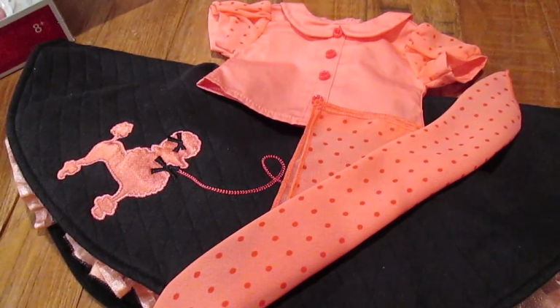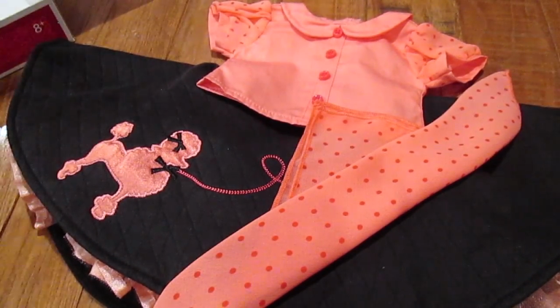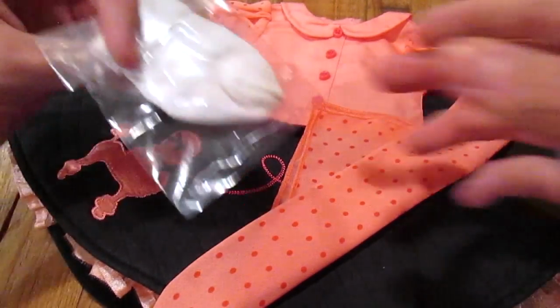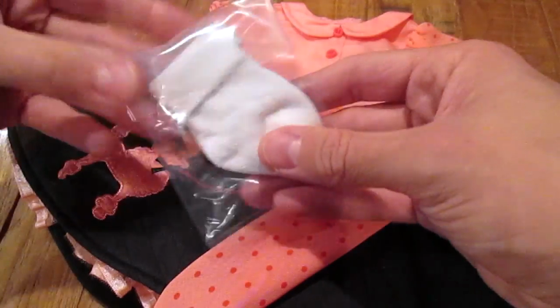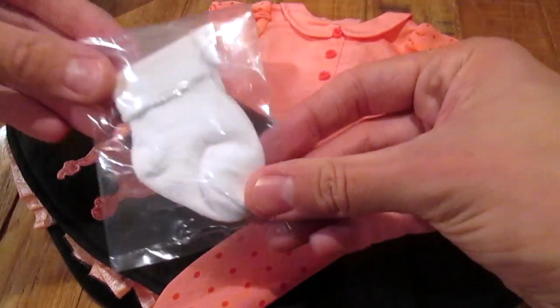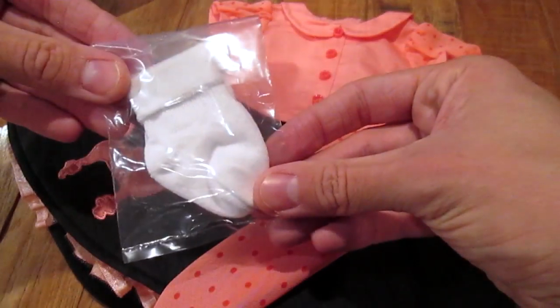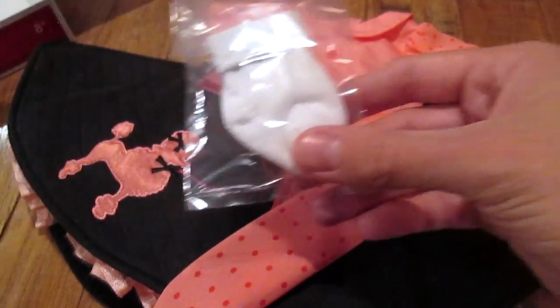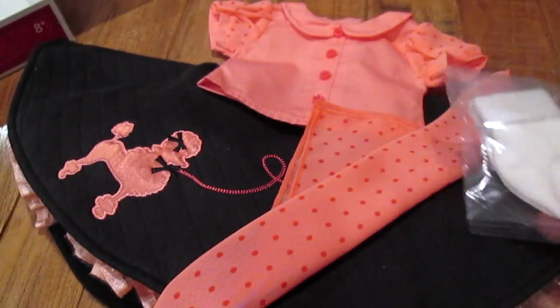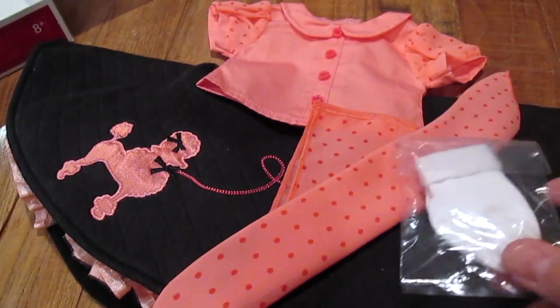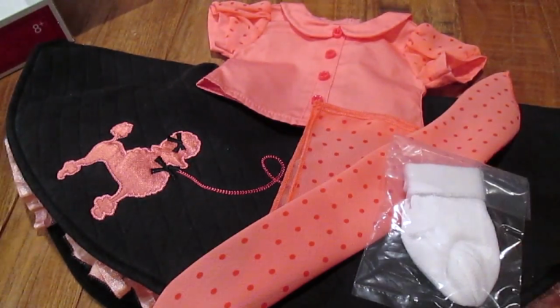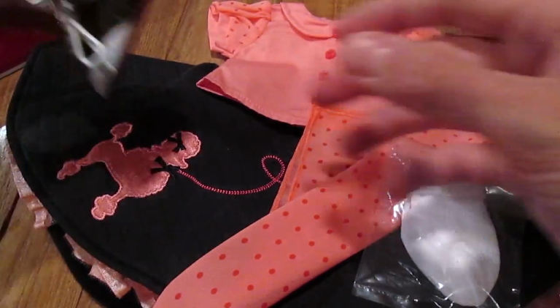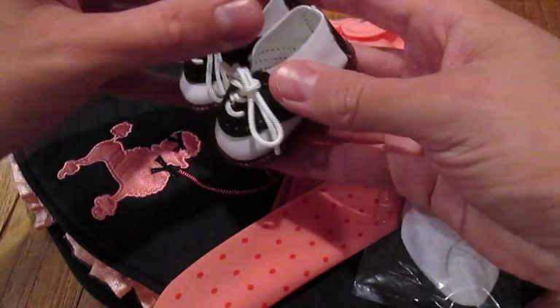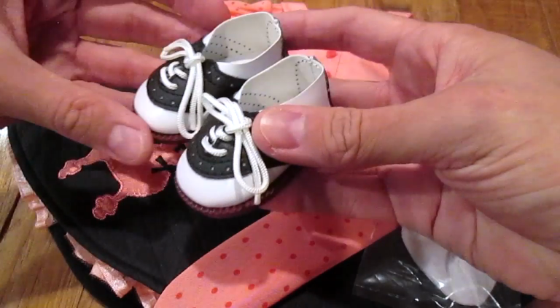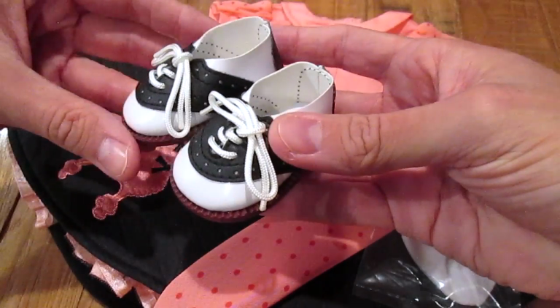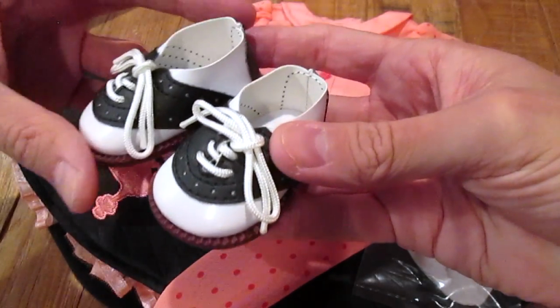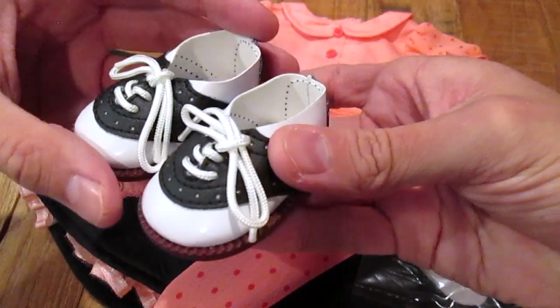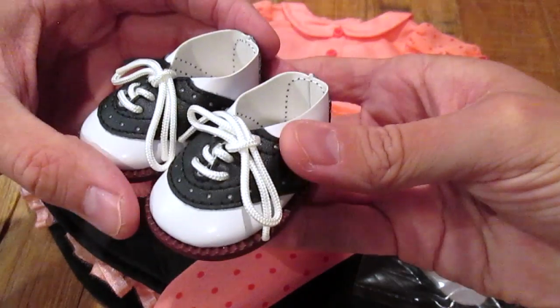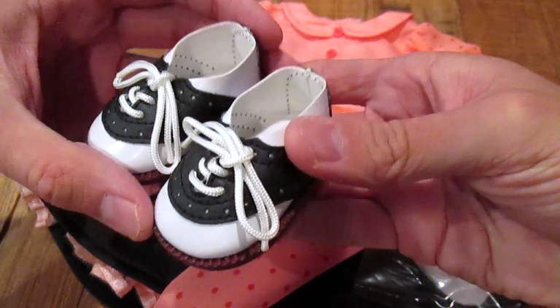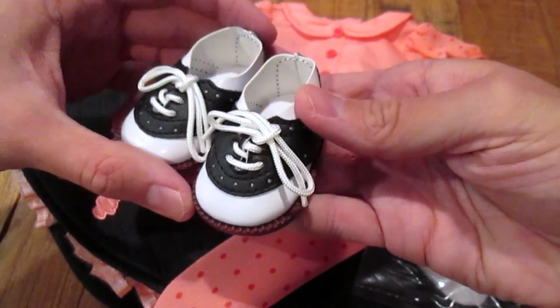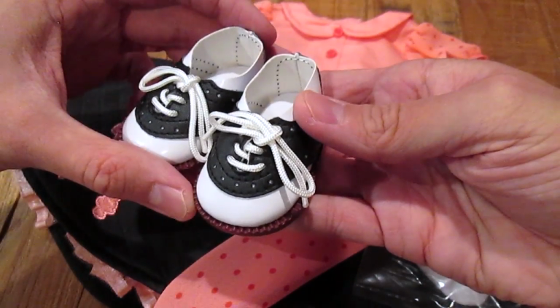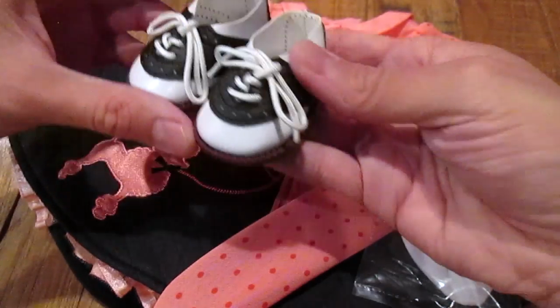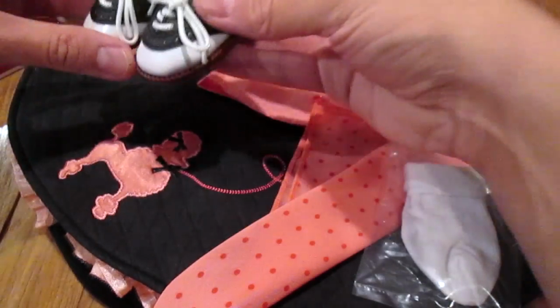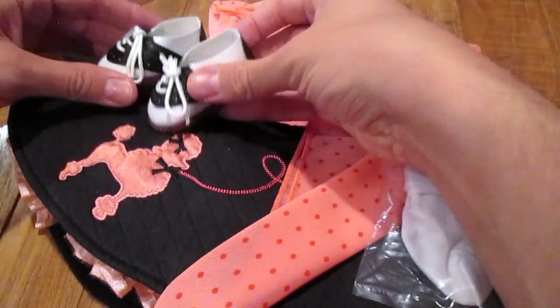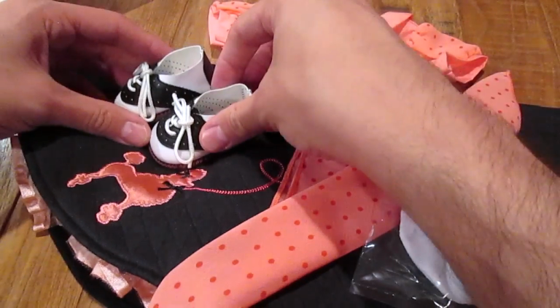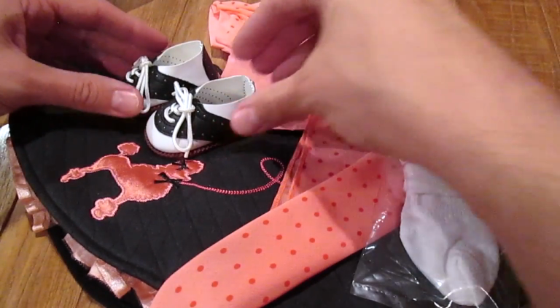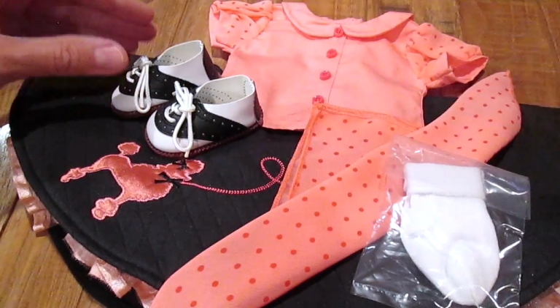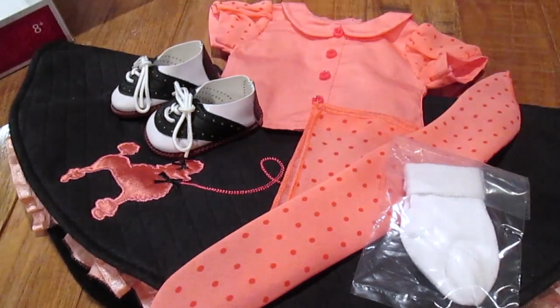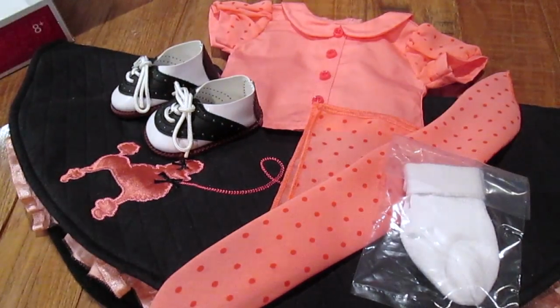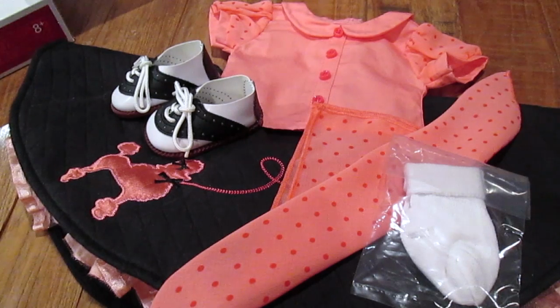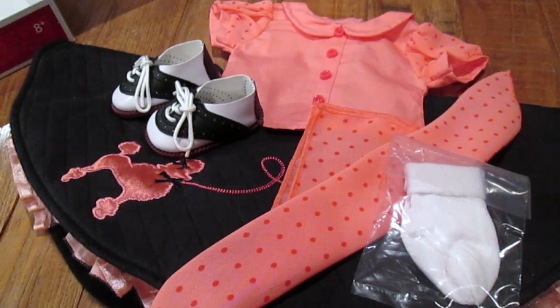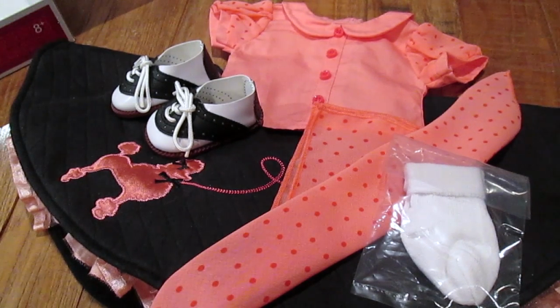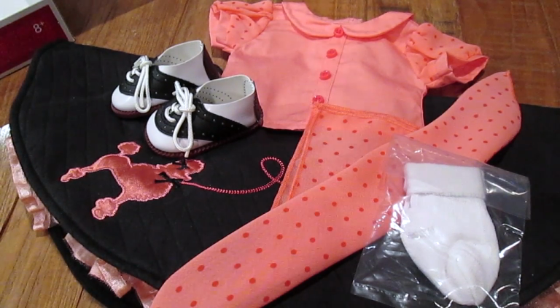It also comes with a pair of white socks, and this is one of my favorite parts — the saddle shoes! What good is a poodle skirt outfit without some saddle shoes? So cute, guys.